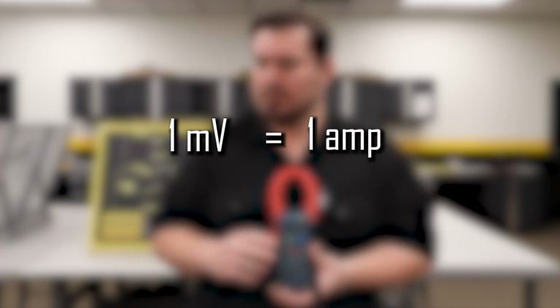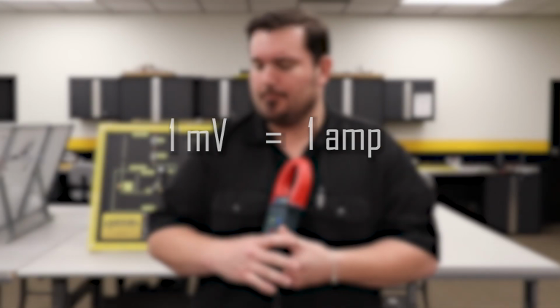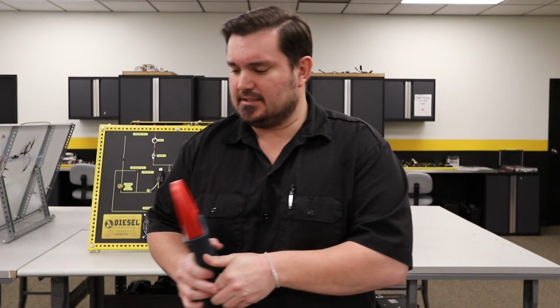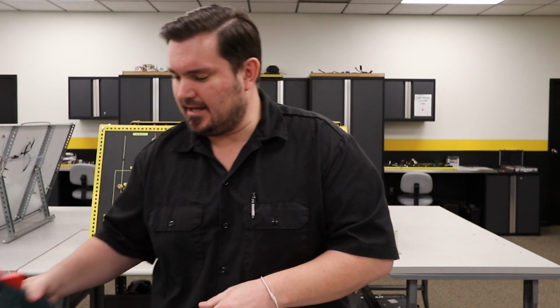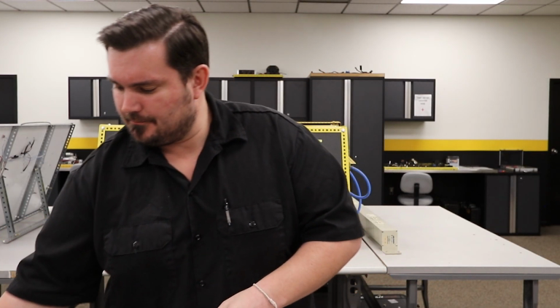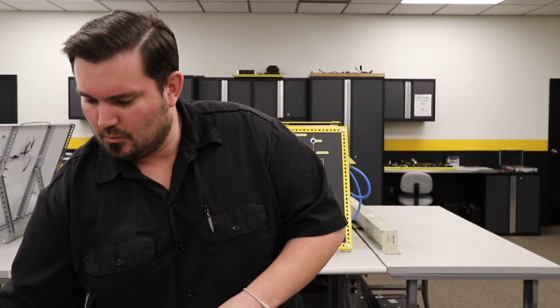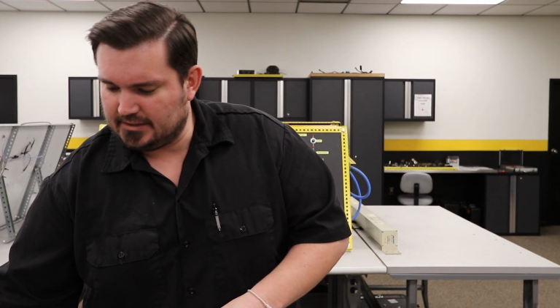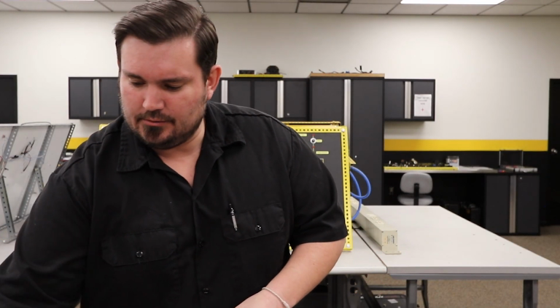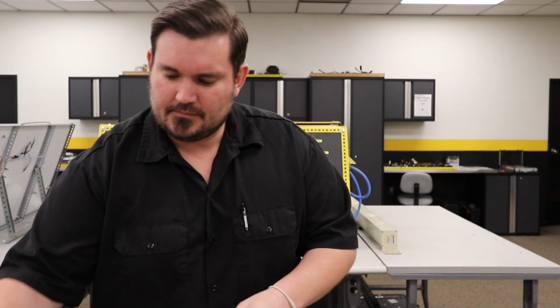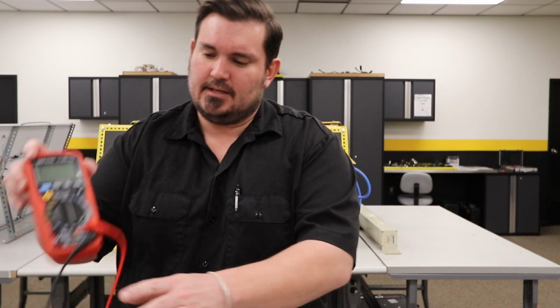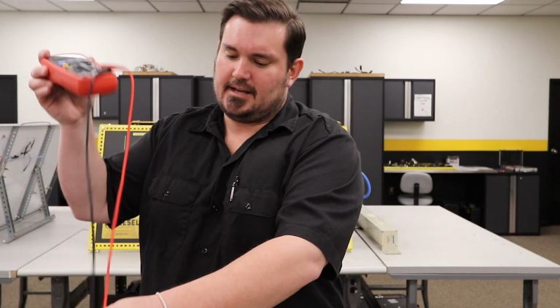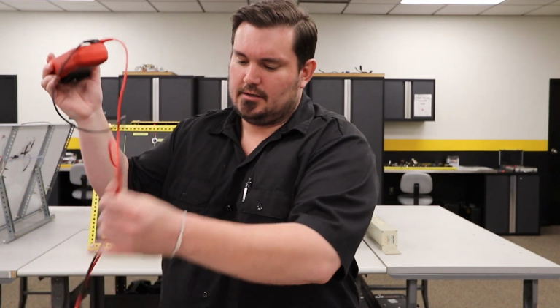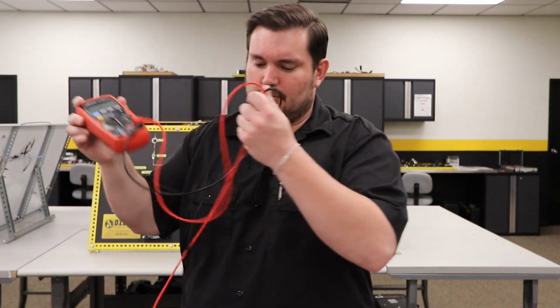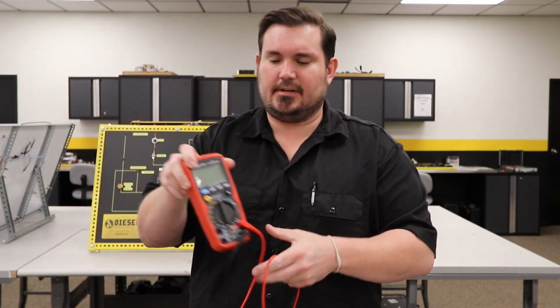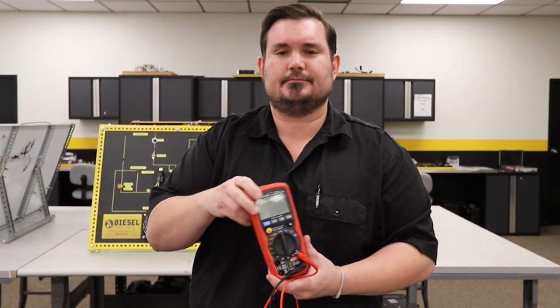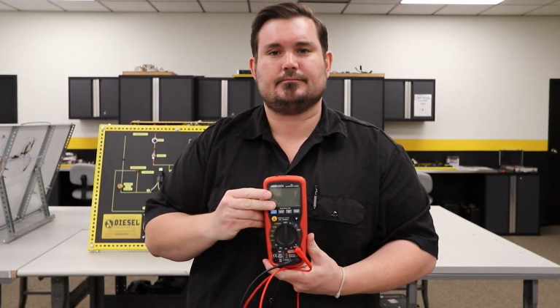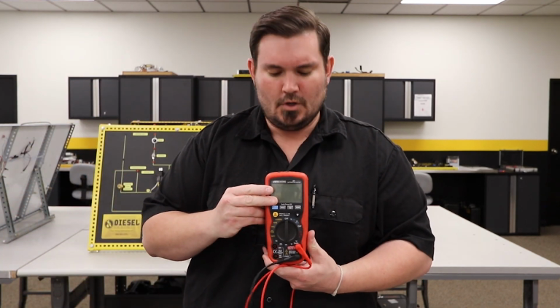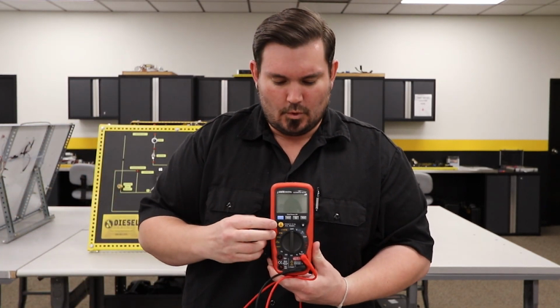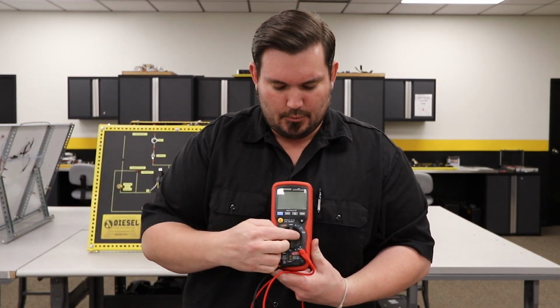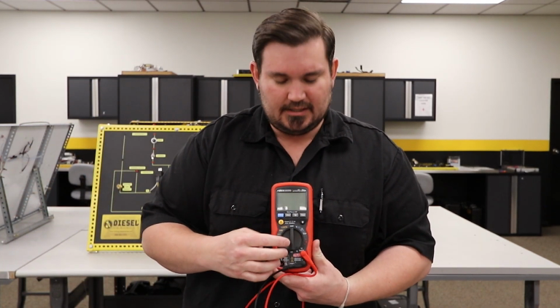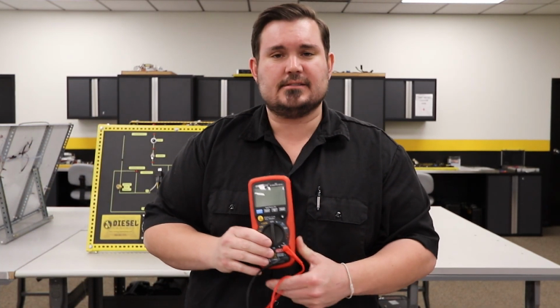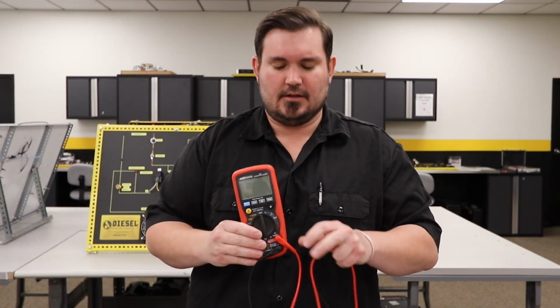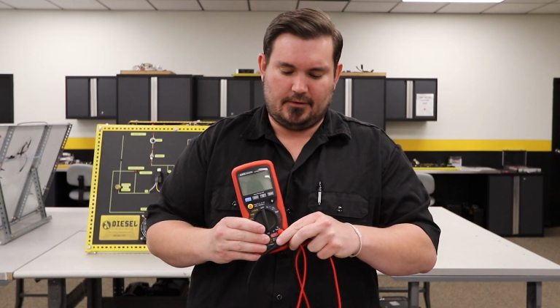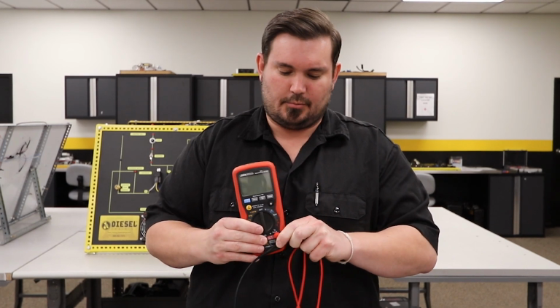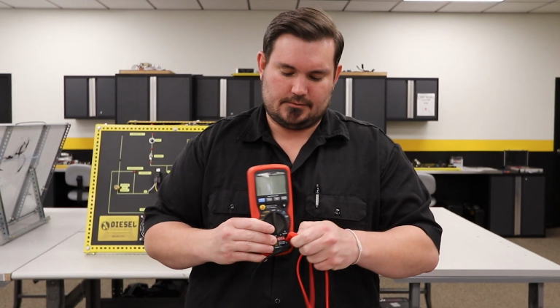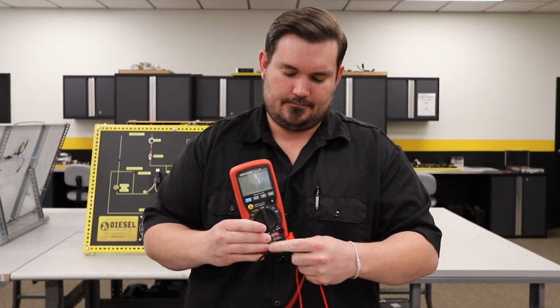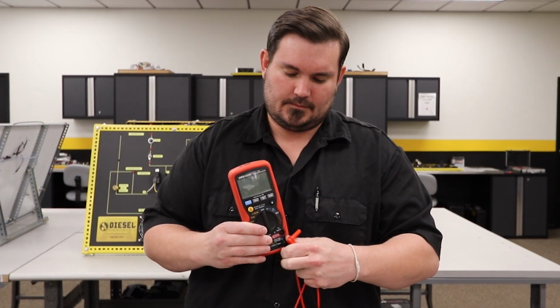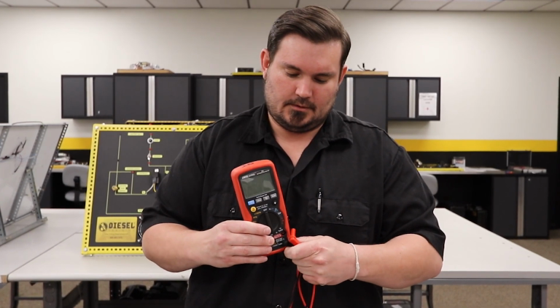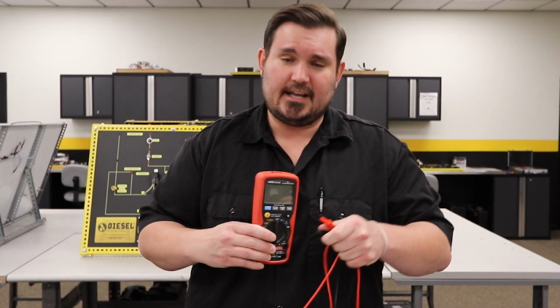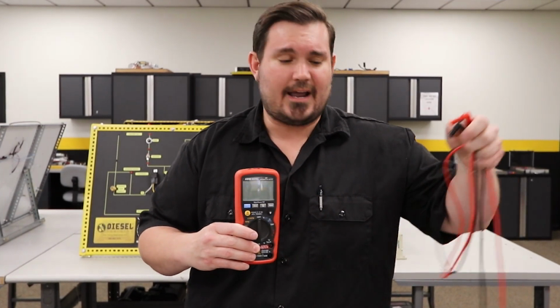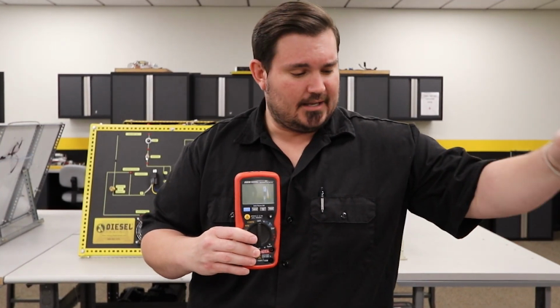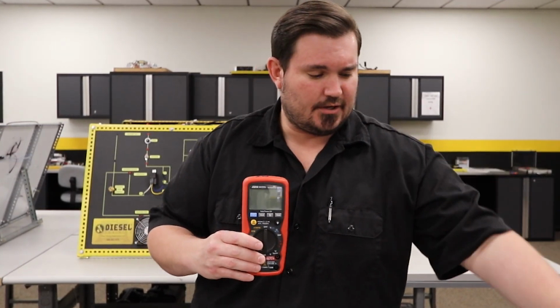So to set that up, what we'll need to do is take our digital multimeter. We're going to remove the leads from the voltage ports — that's where our amp clamp is going to go.